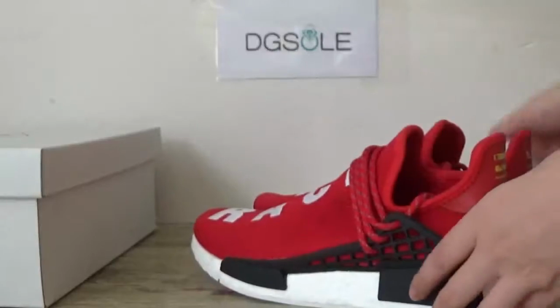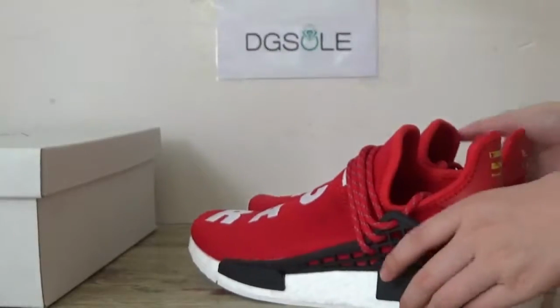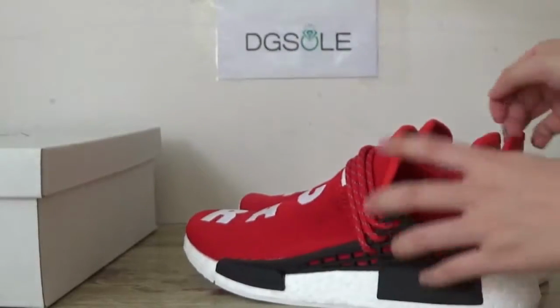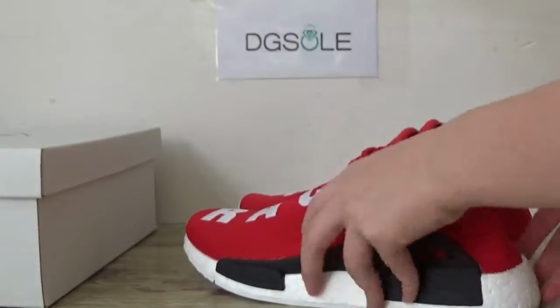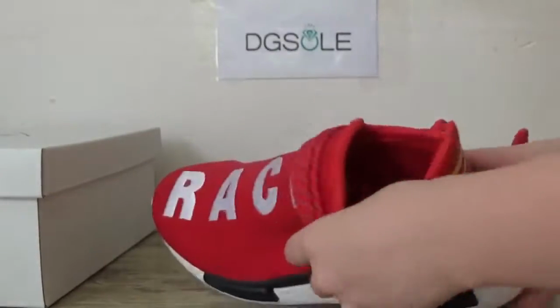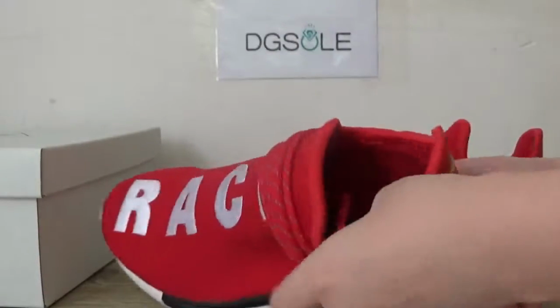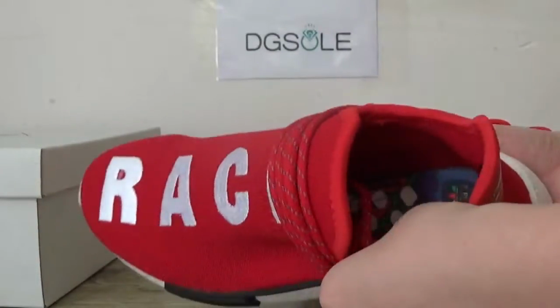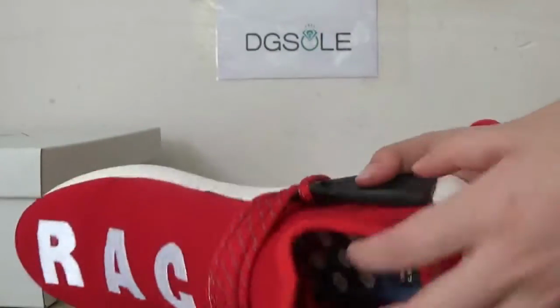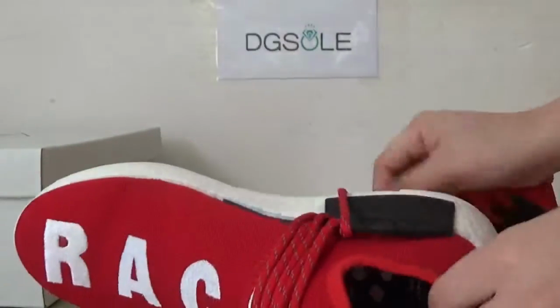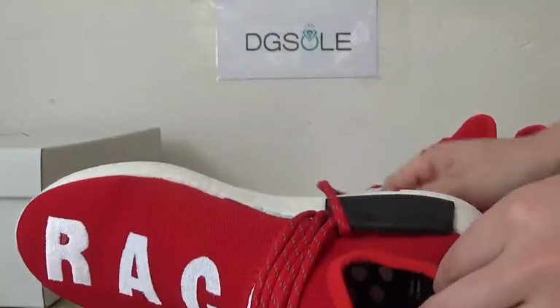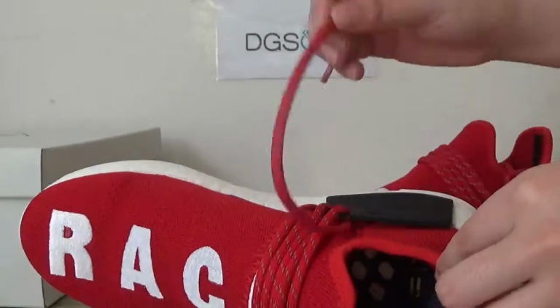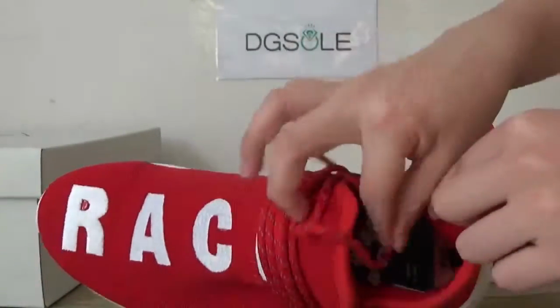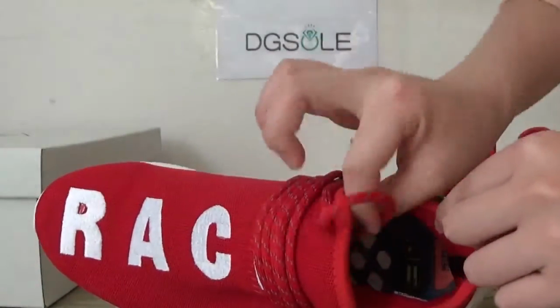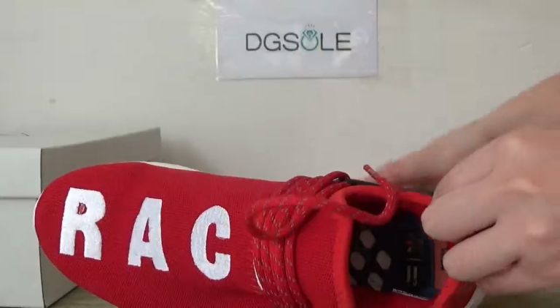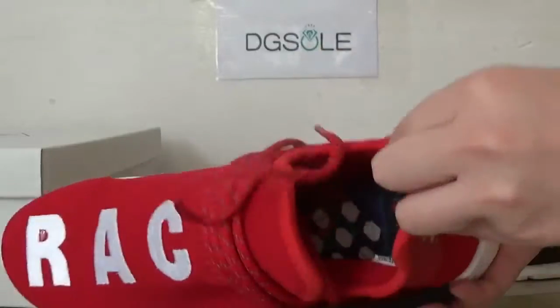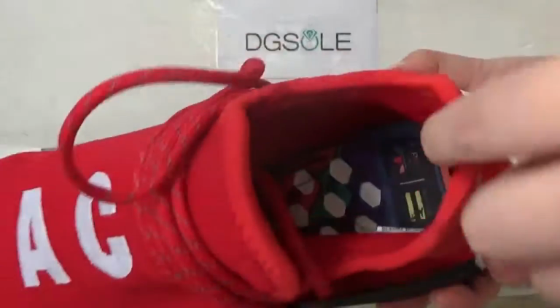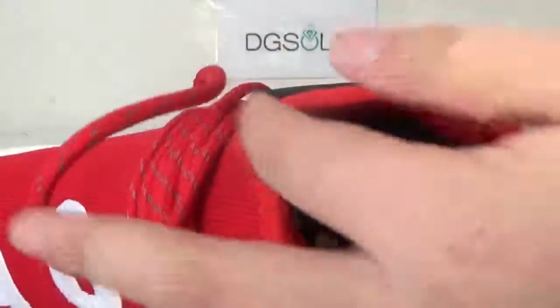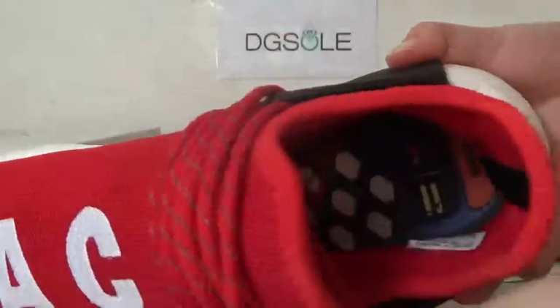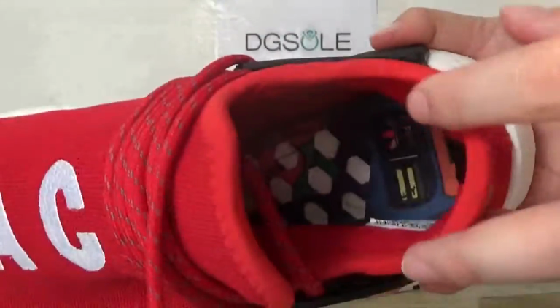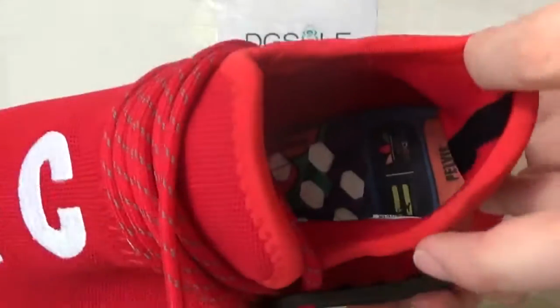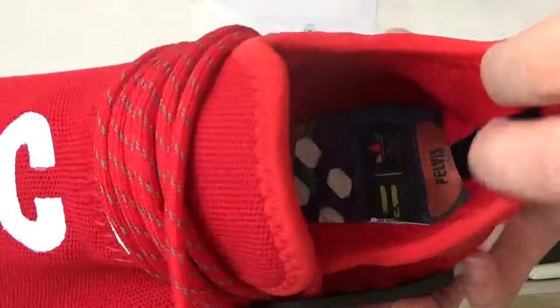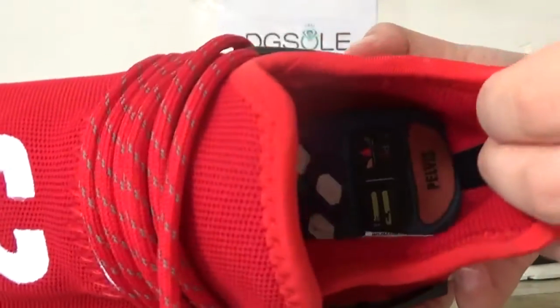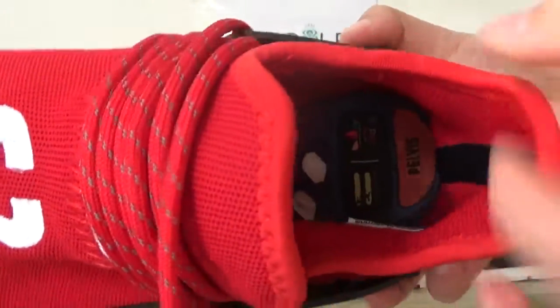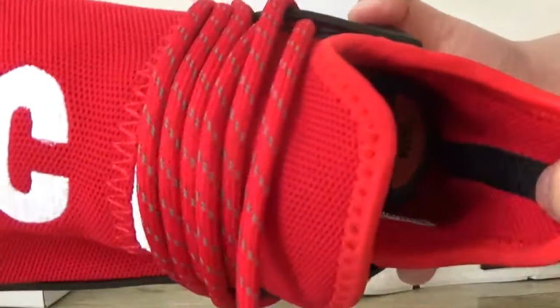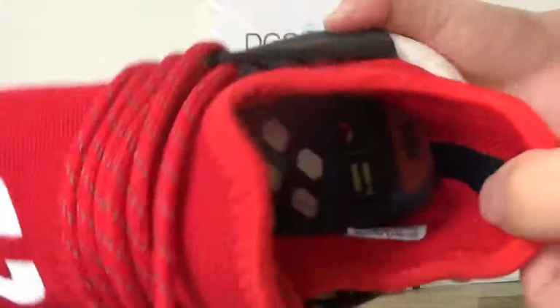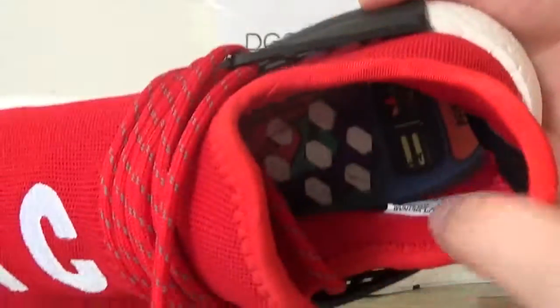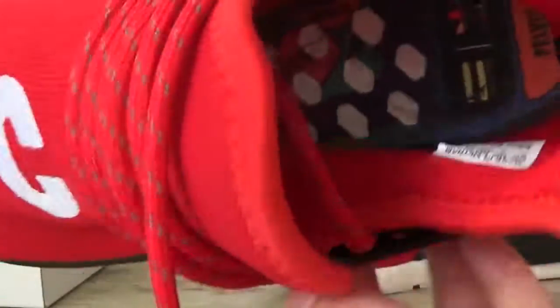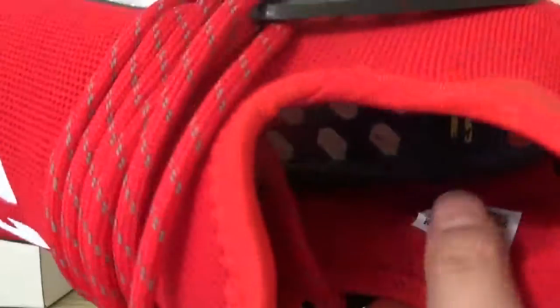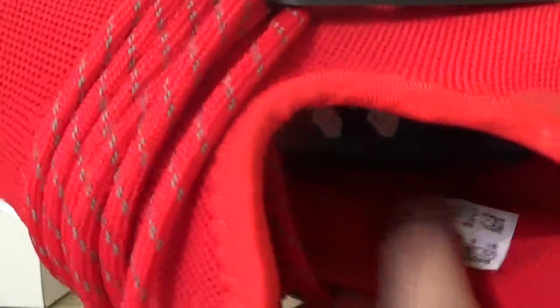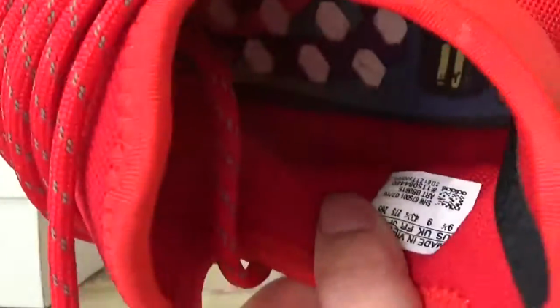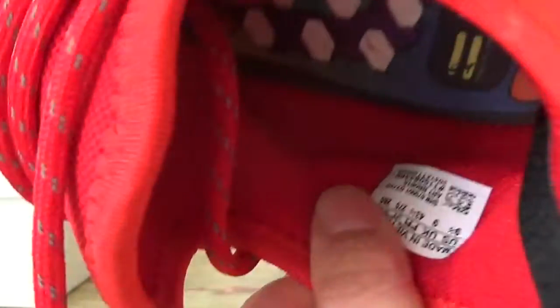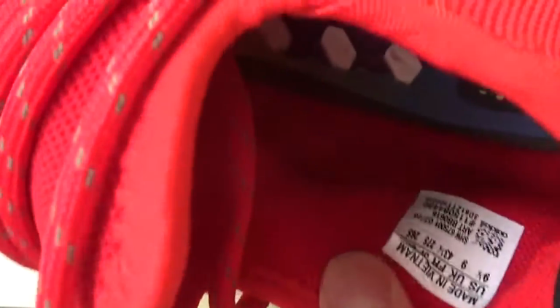Check the inner part. Look at the insole. And here the size tag.